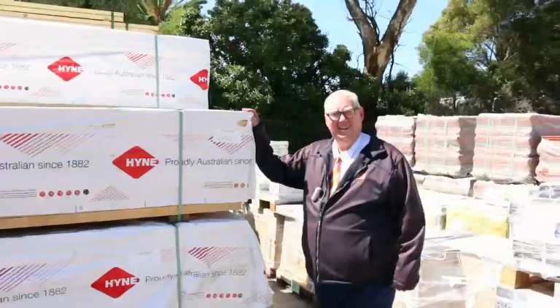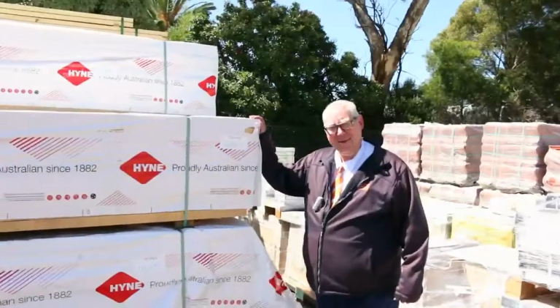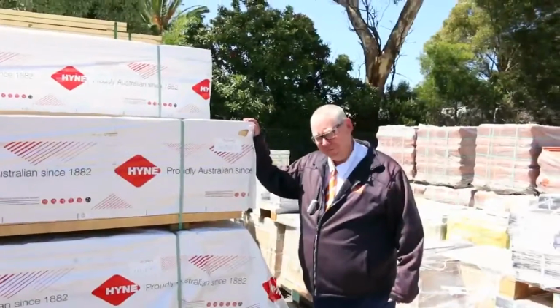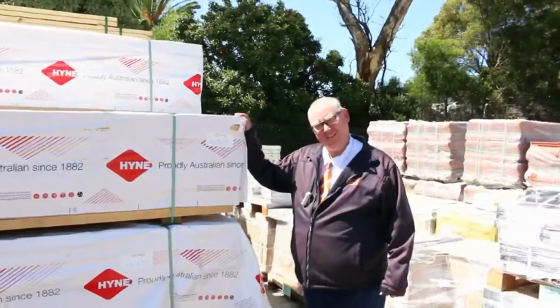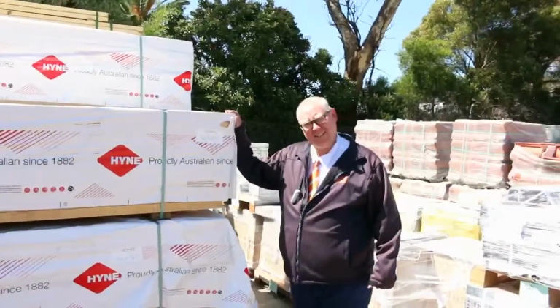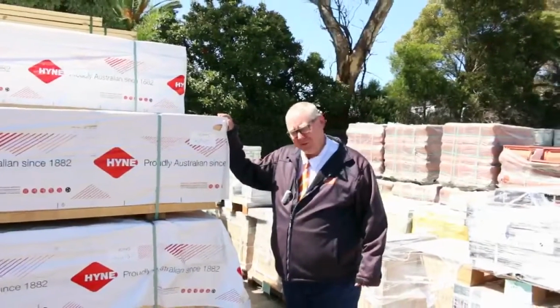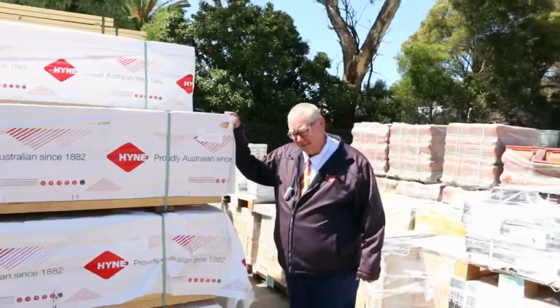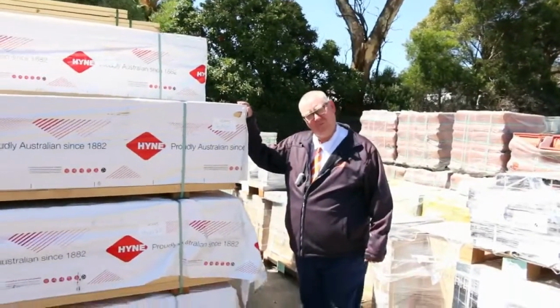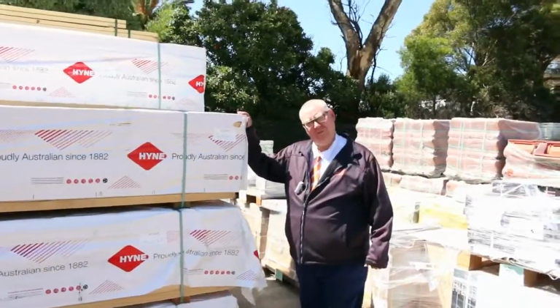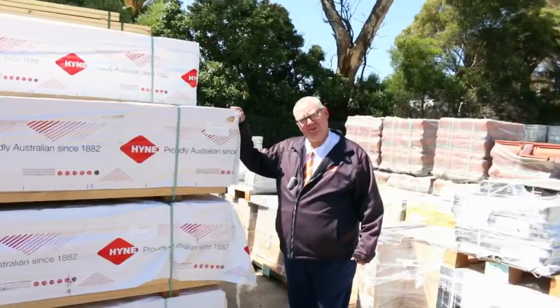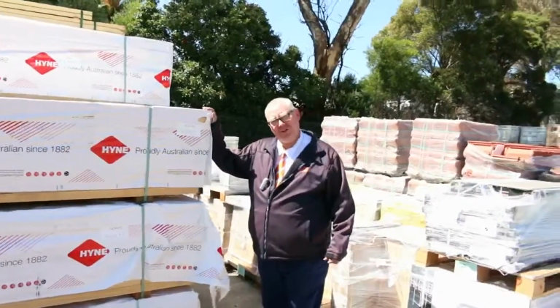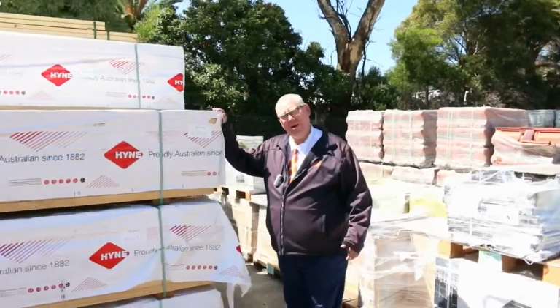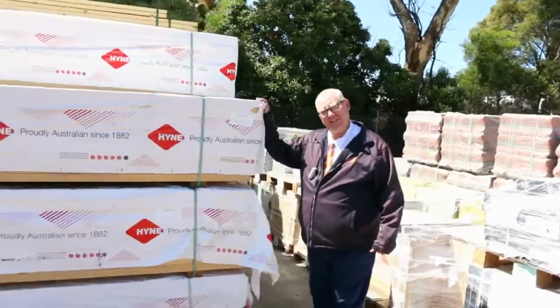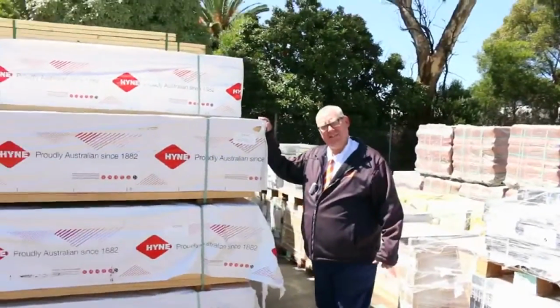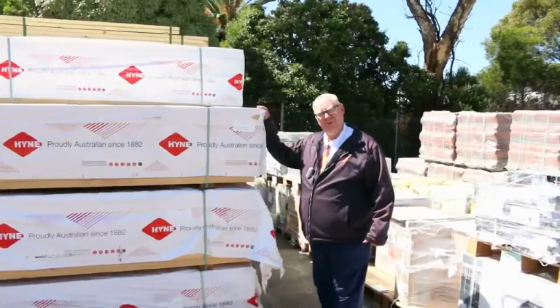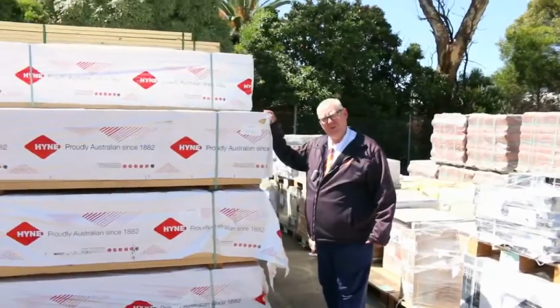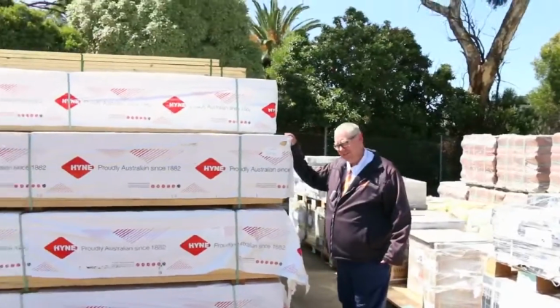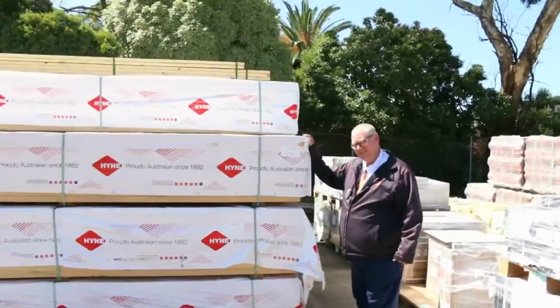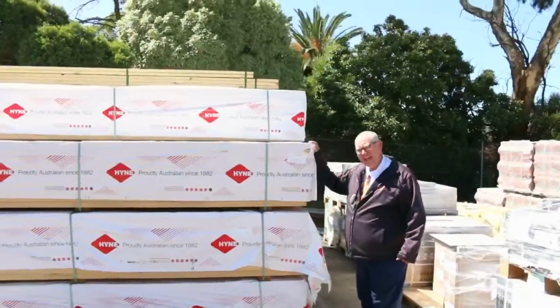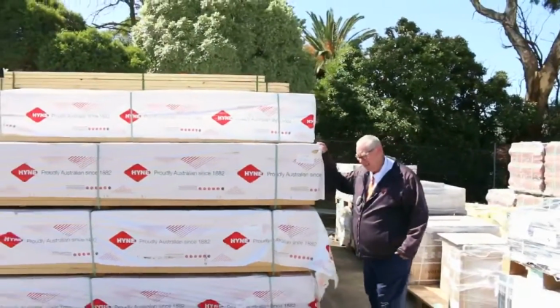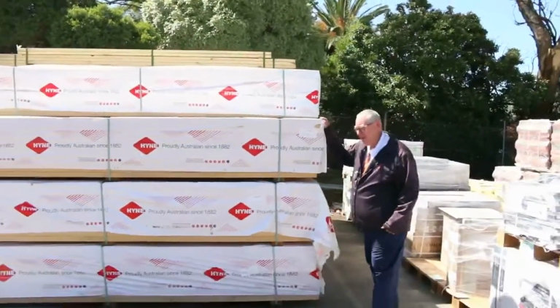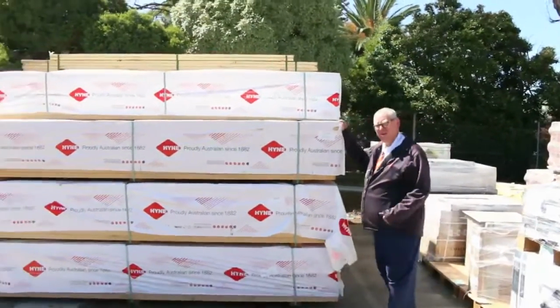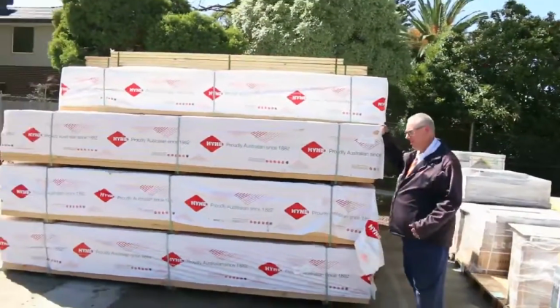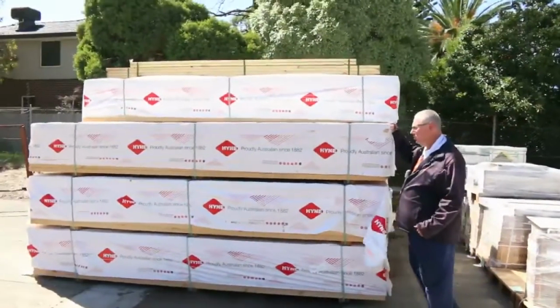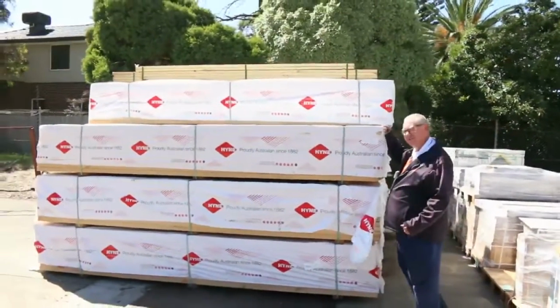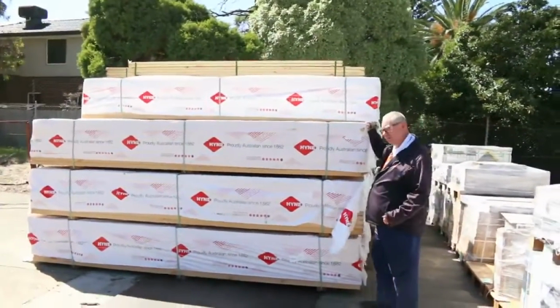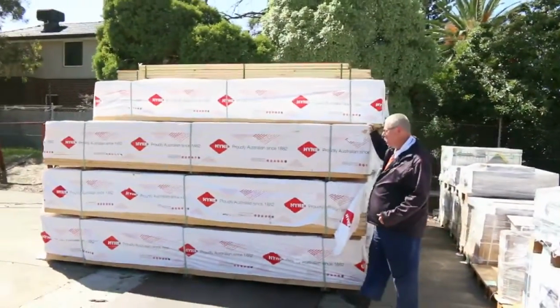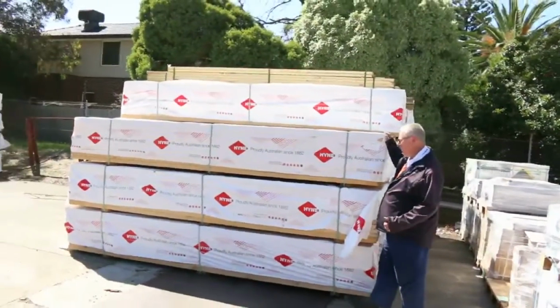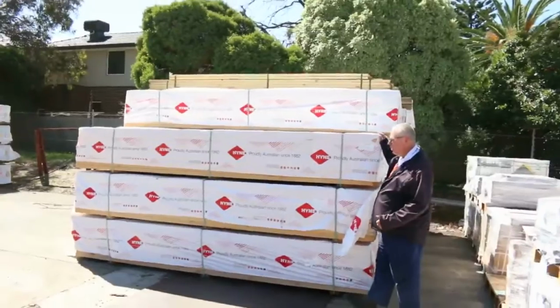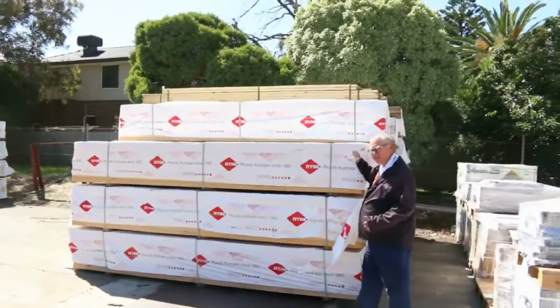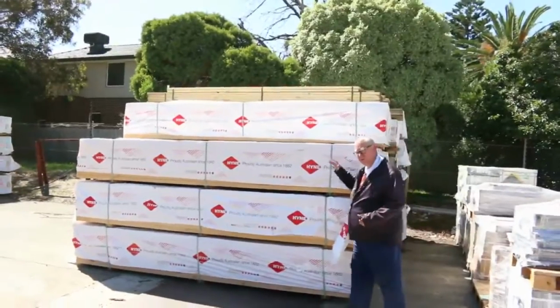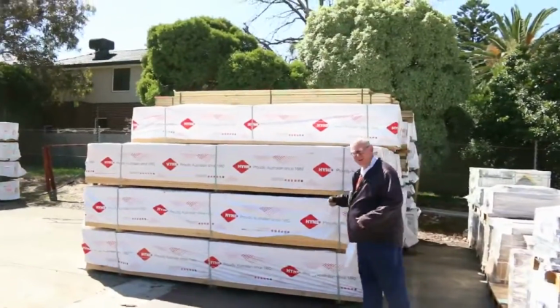G'day, Michael from Fouls here once again for the Tuesday afternoon preview for tomorrow's auction — Wednesday the 22nd of February 2017 at 10am. We've had heaps more deliveries in this week, let's go for a walk and check out what we've got.